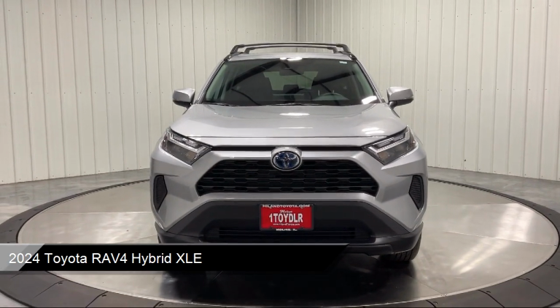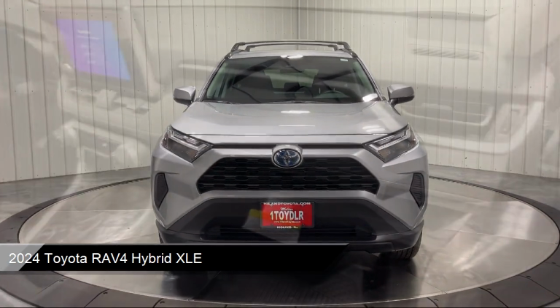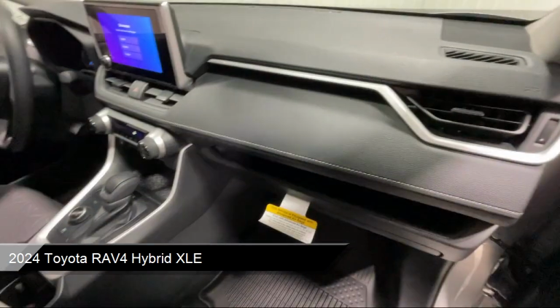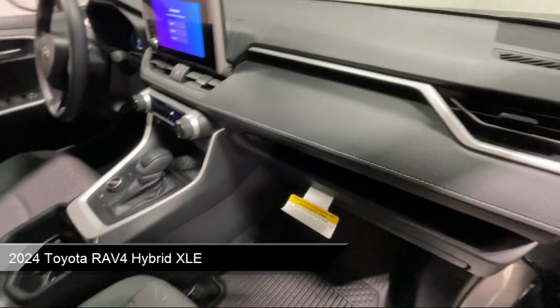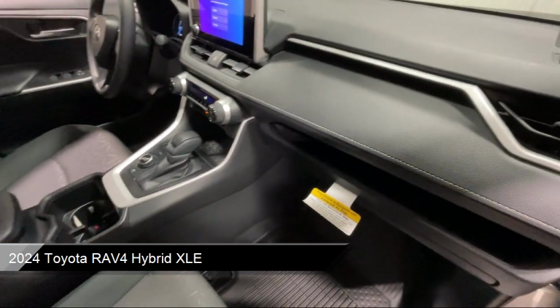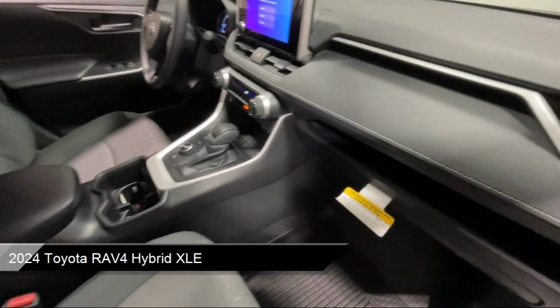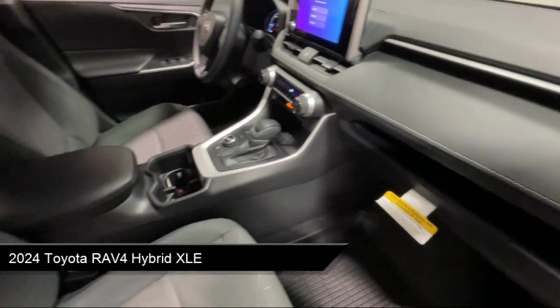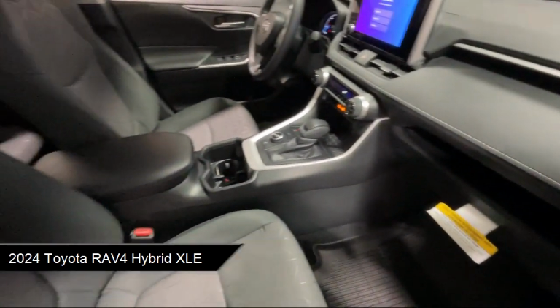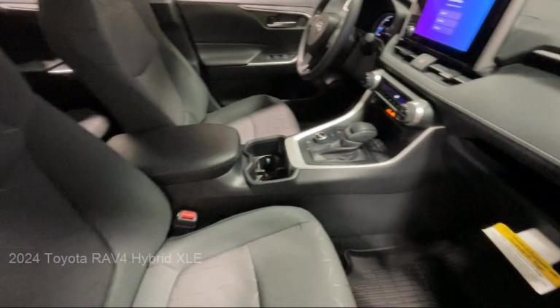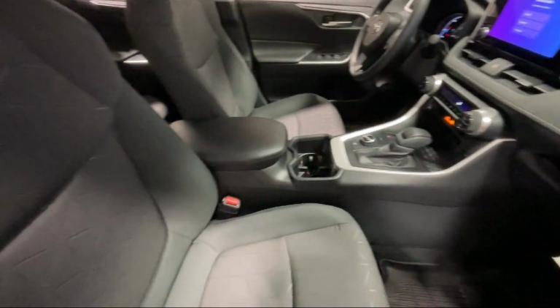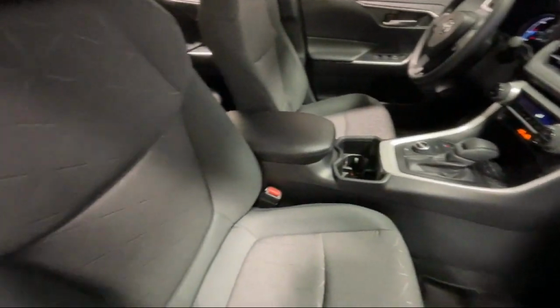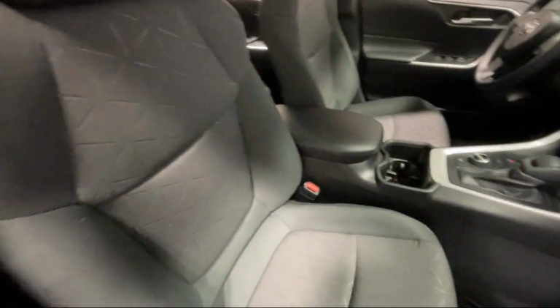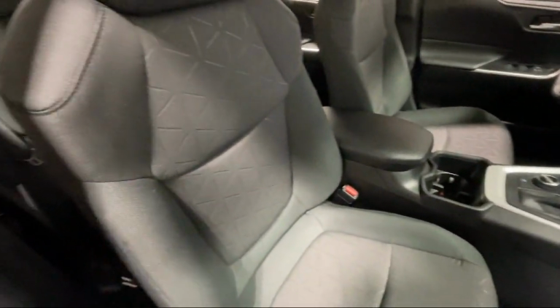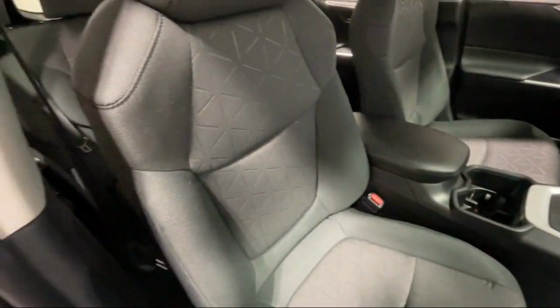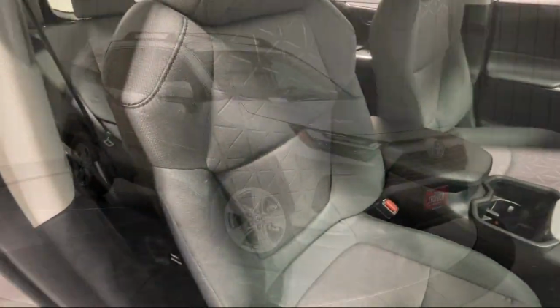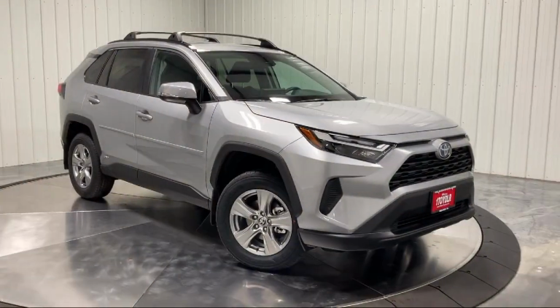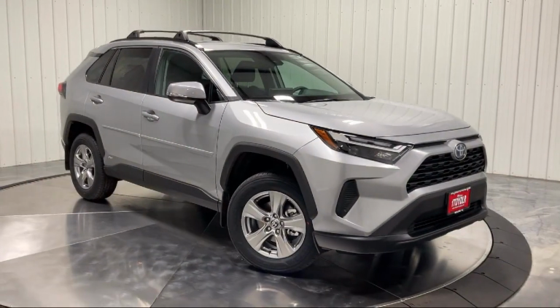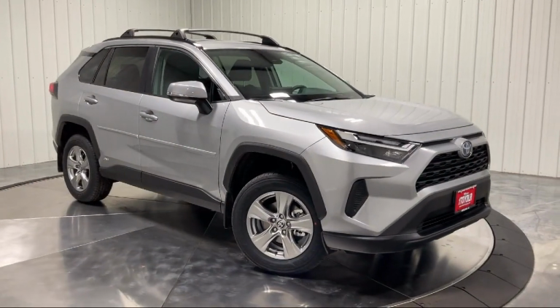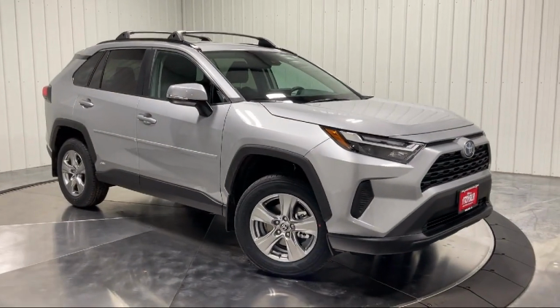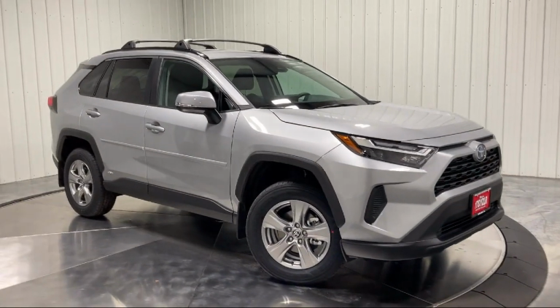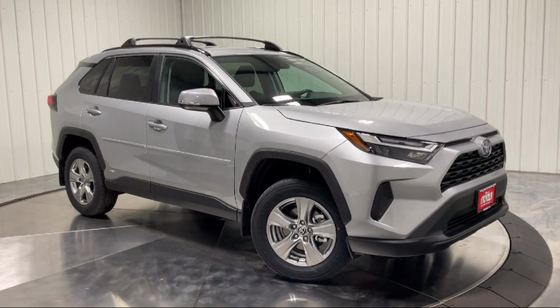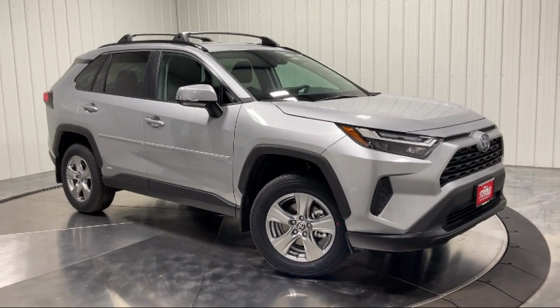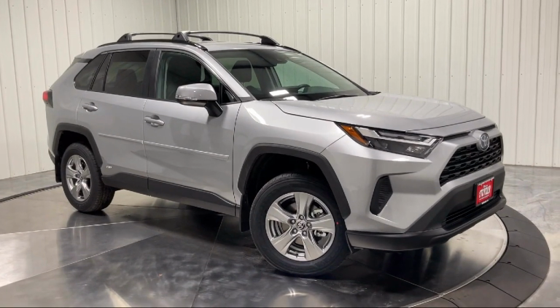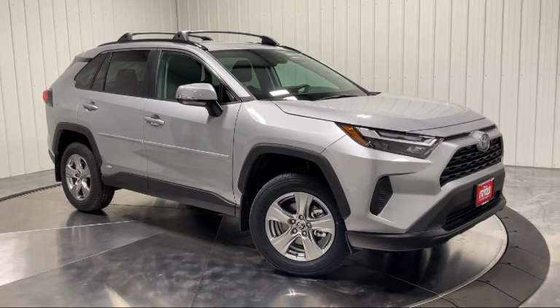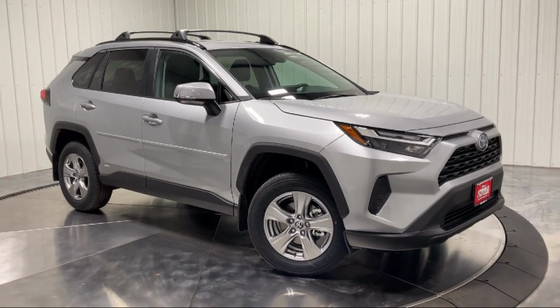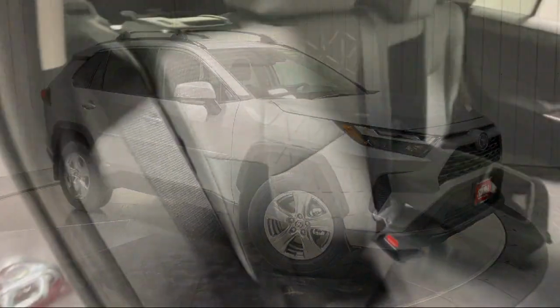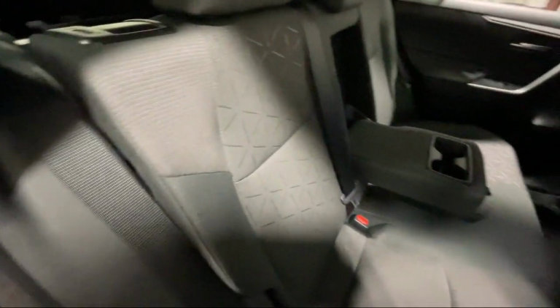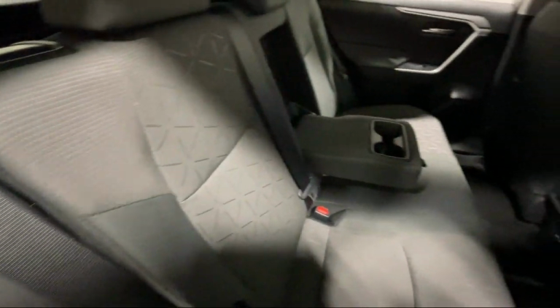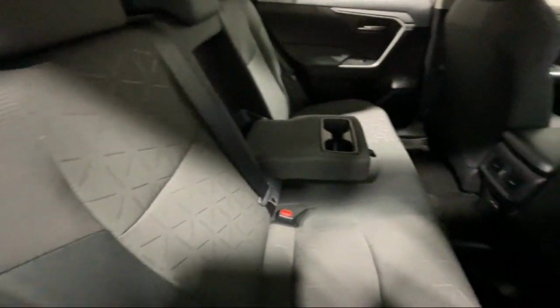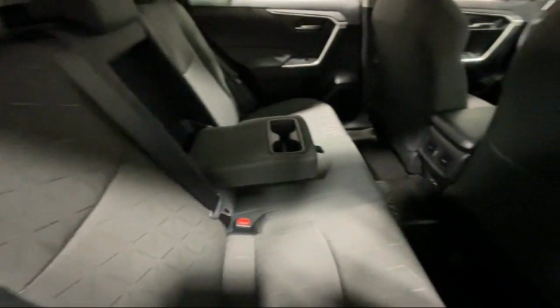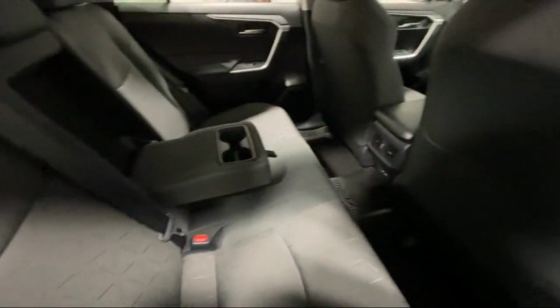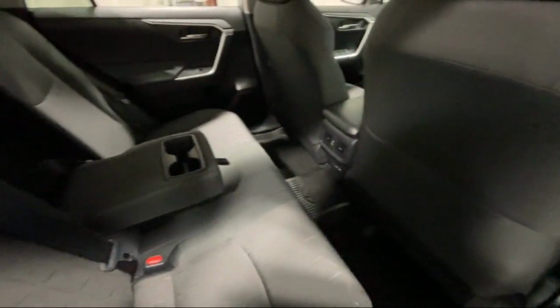Cruise control steering assist, MP3 player, privacy glass, towing equipment including trailer sway control, lane keep assist, auxiliary audio input, all wheel drive, and much more.